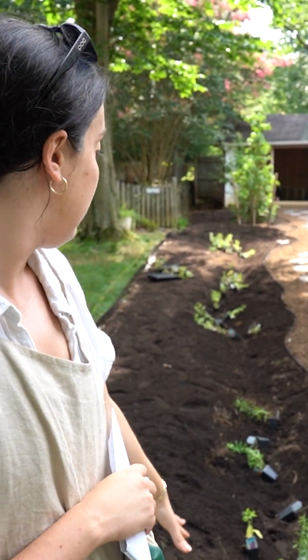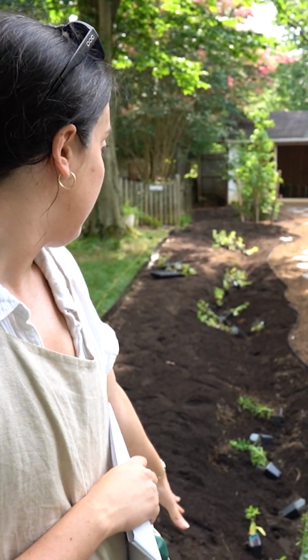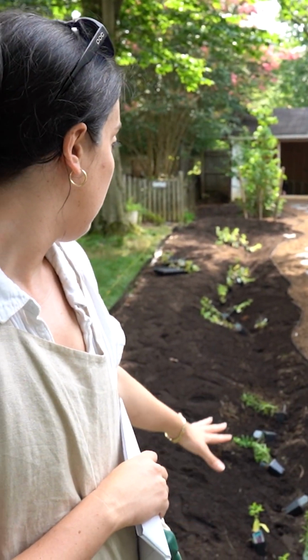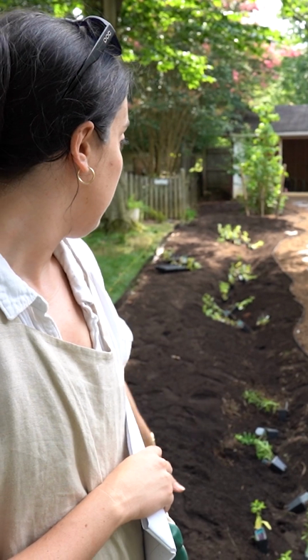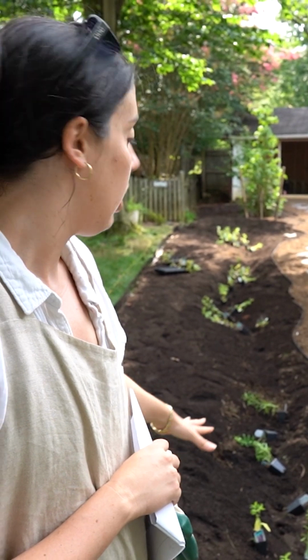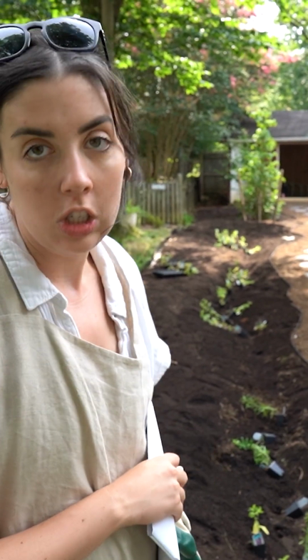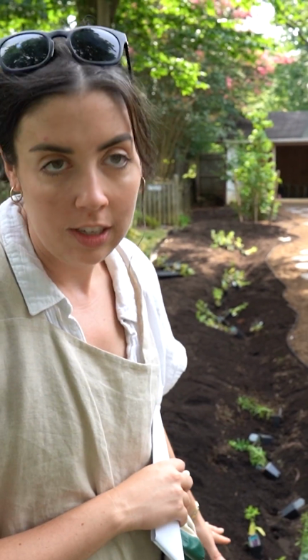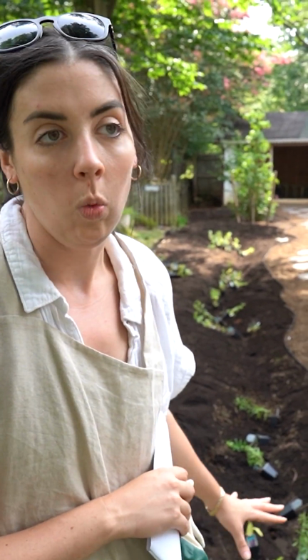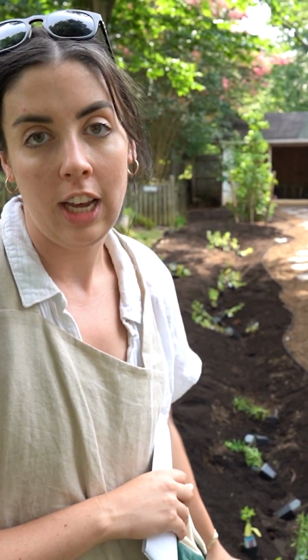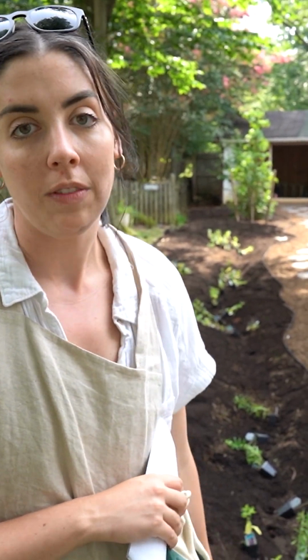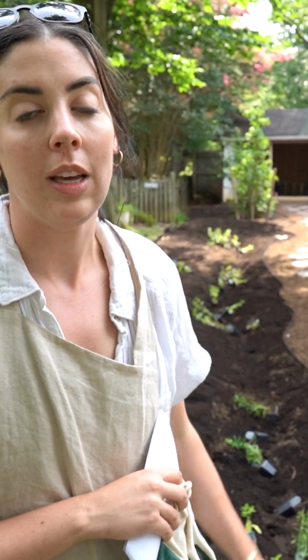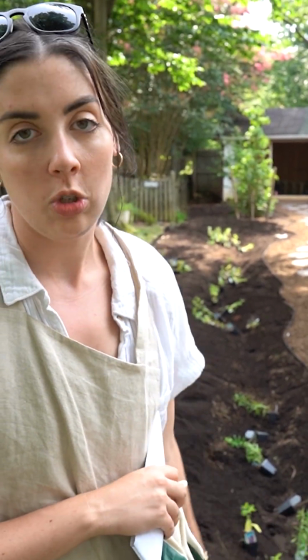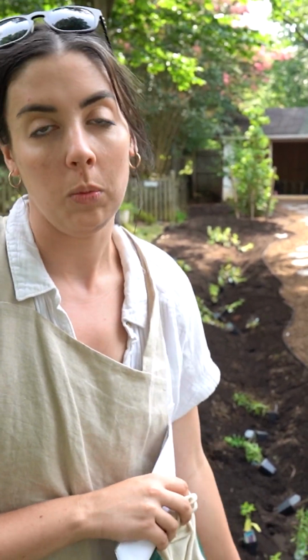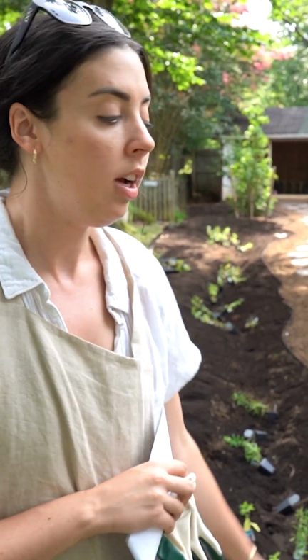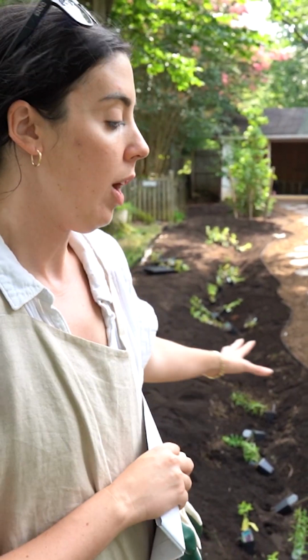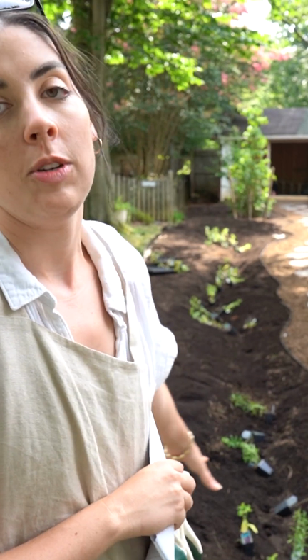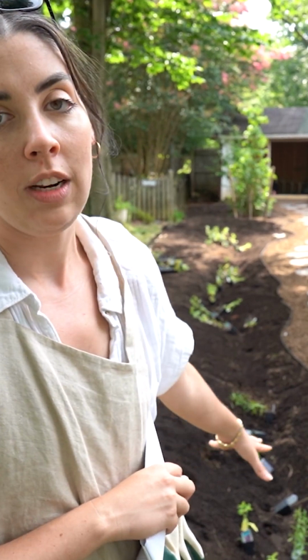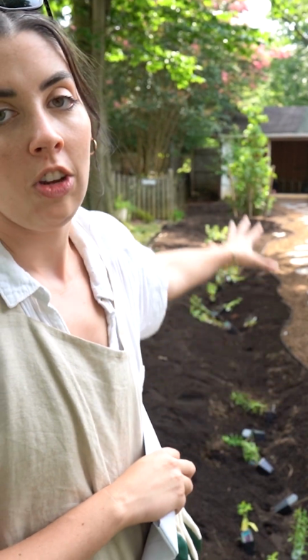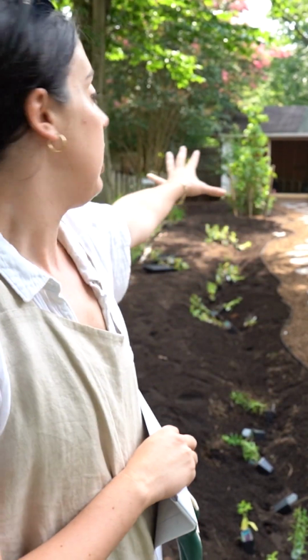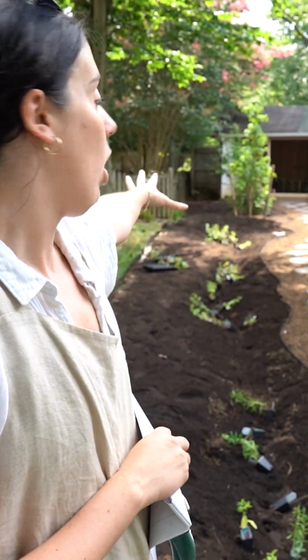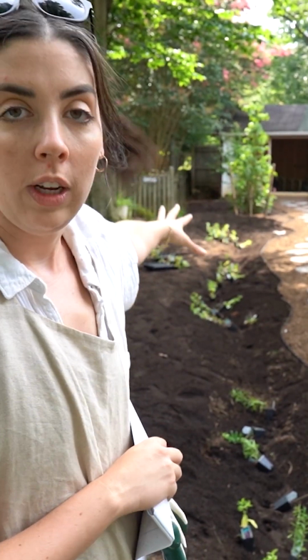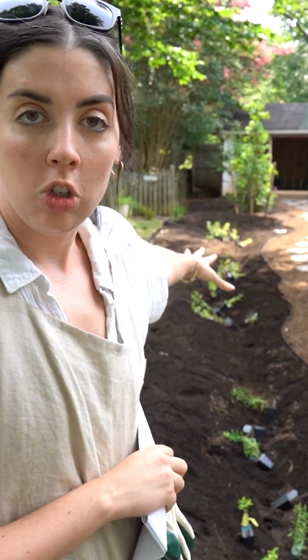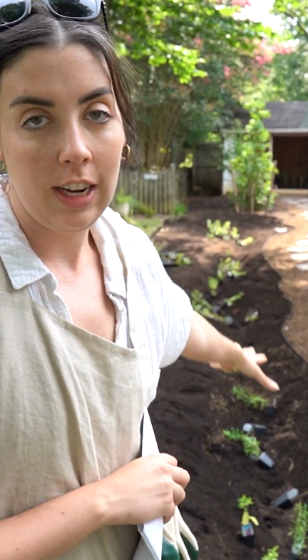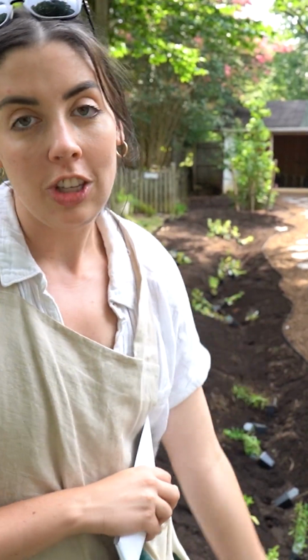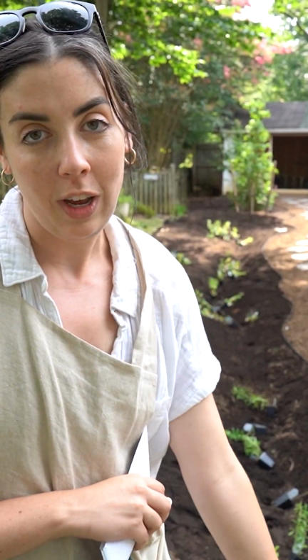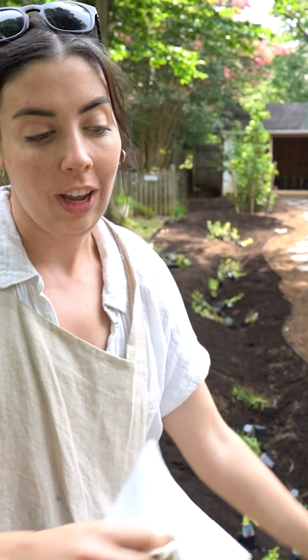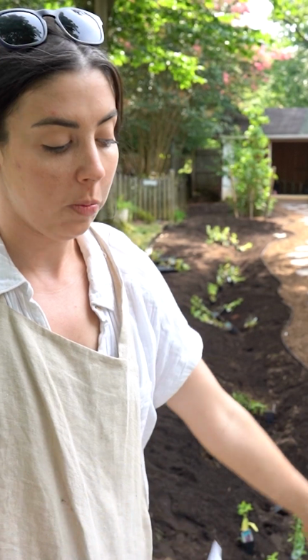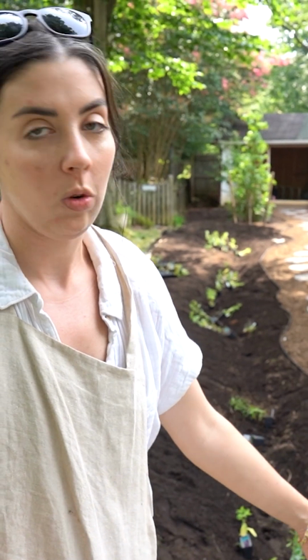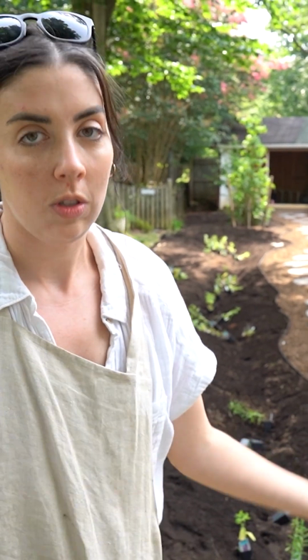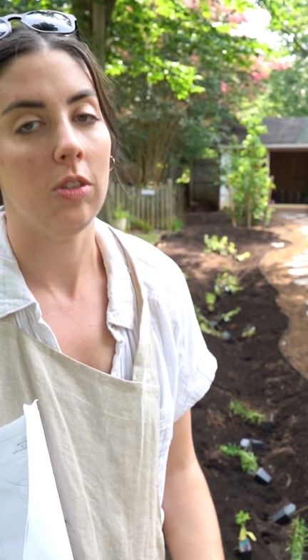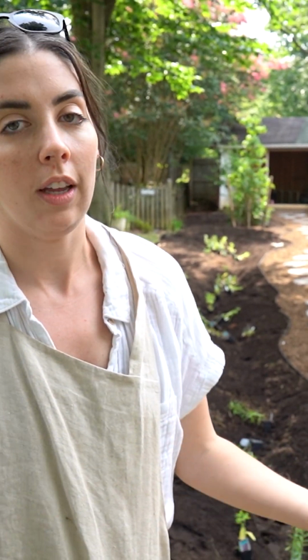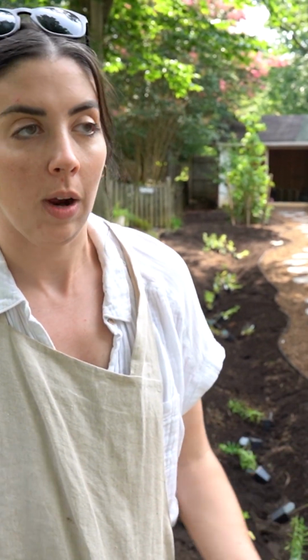All of these plants are incredibly thirsty plants. They want to have wet feet — they want to absorb water. So every time there's a rain event, the water is going to channel down into these swales, and these plants are going to stabilize the soil and thrive.